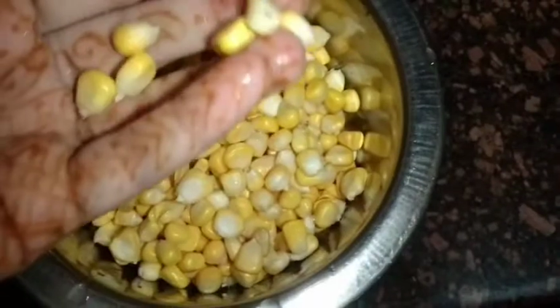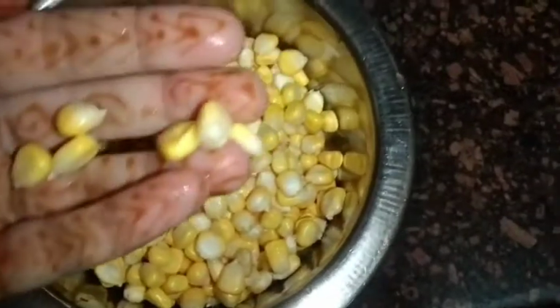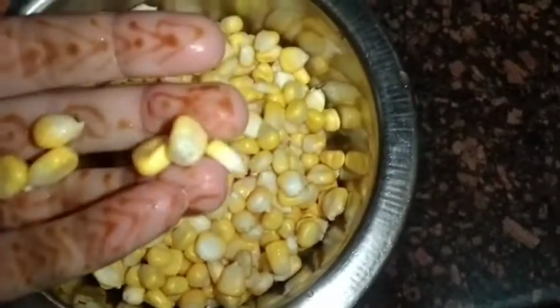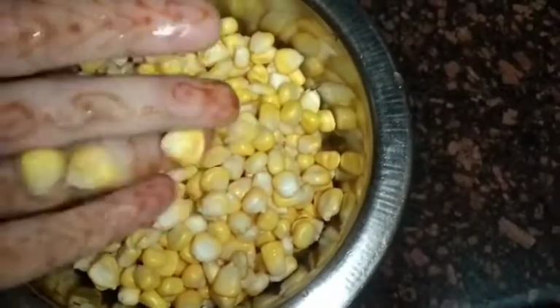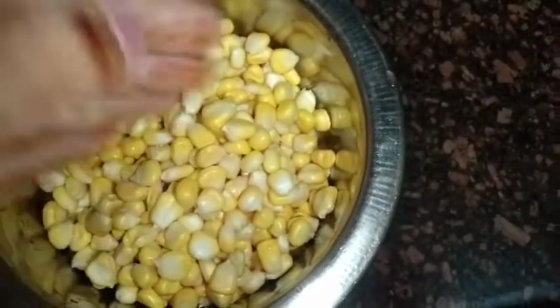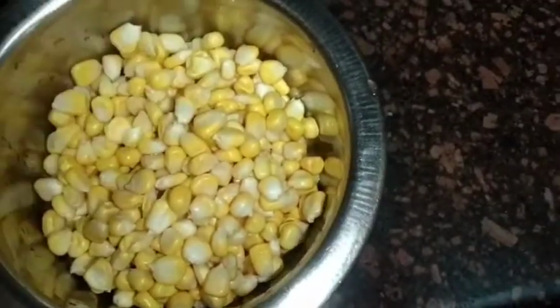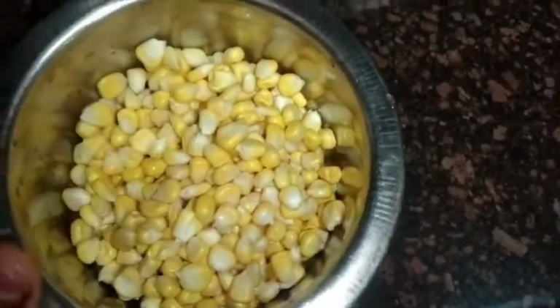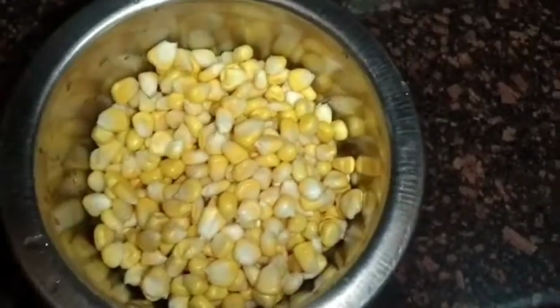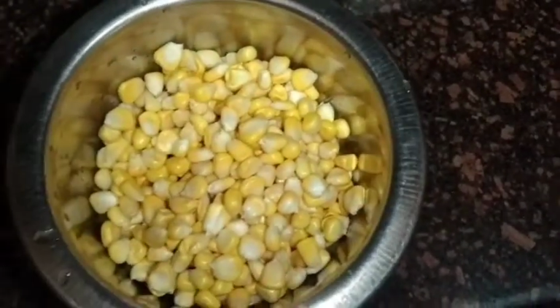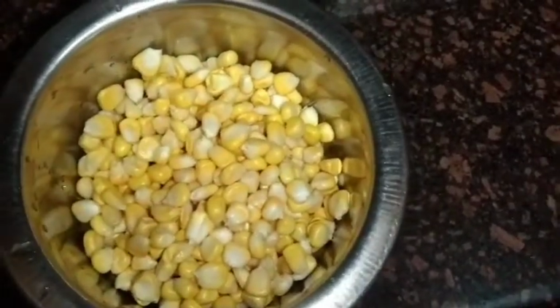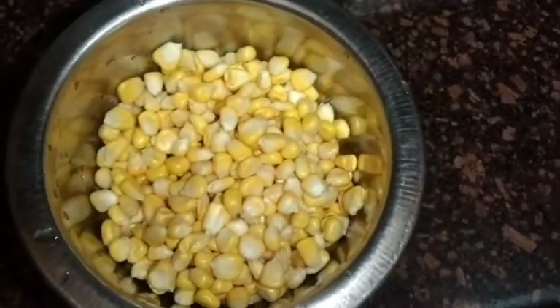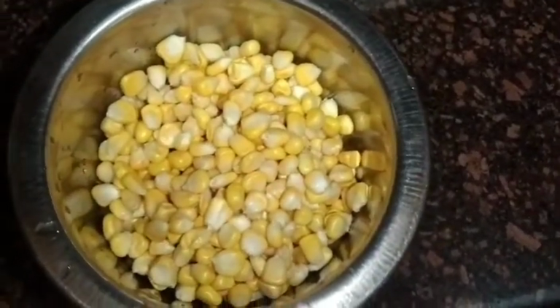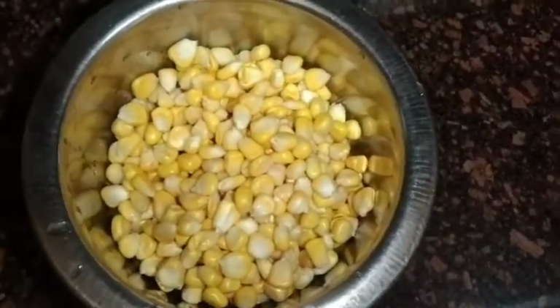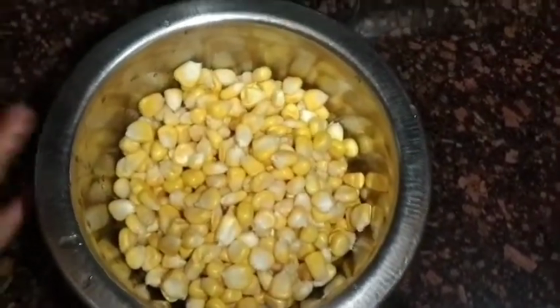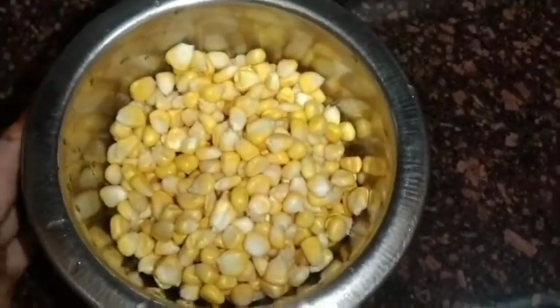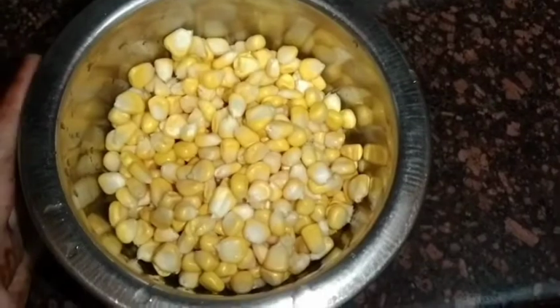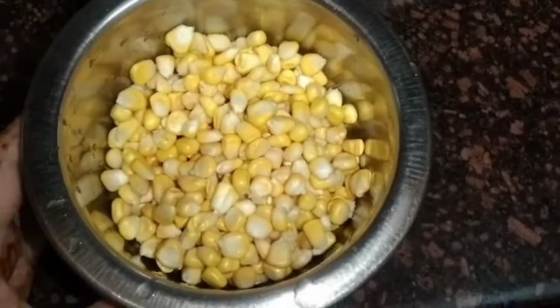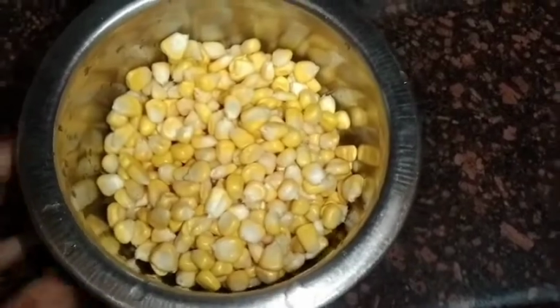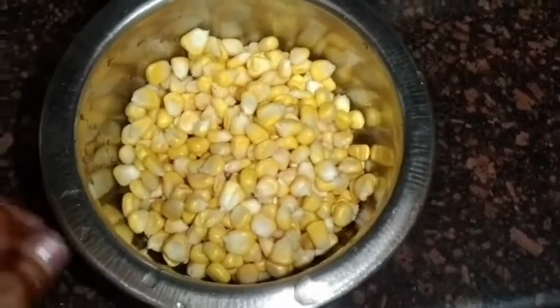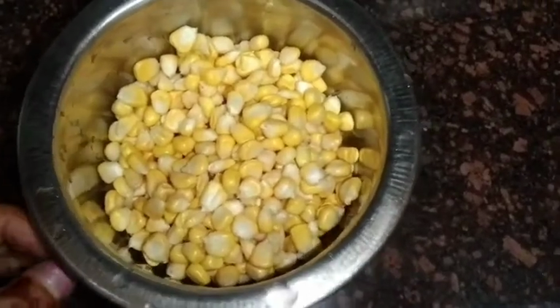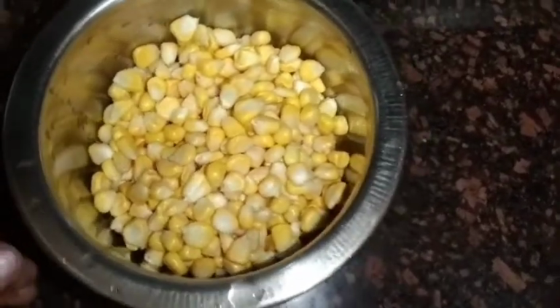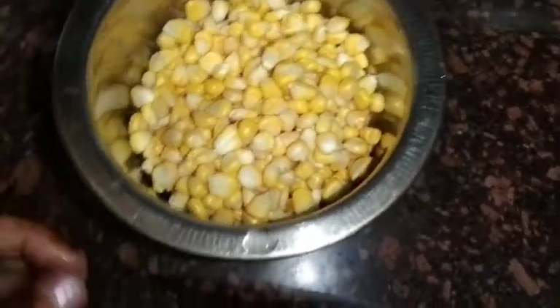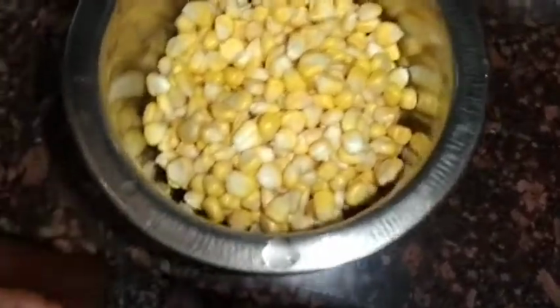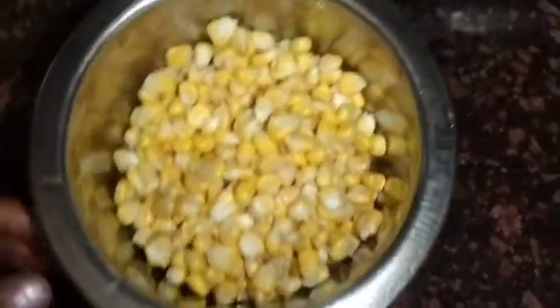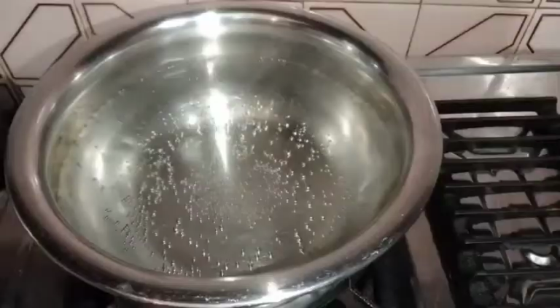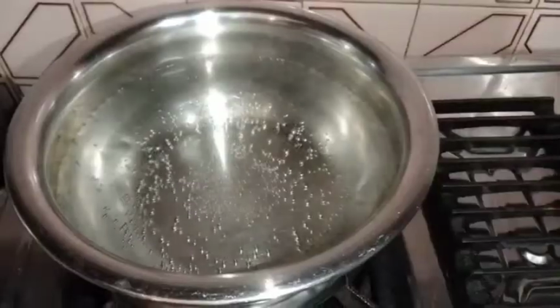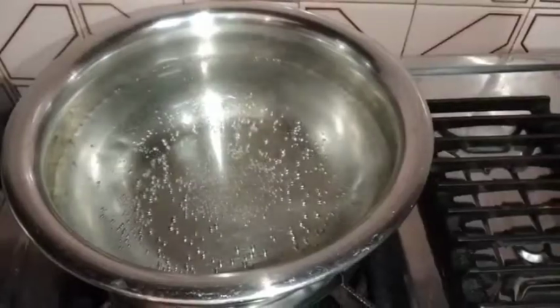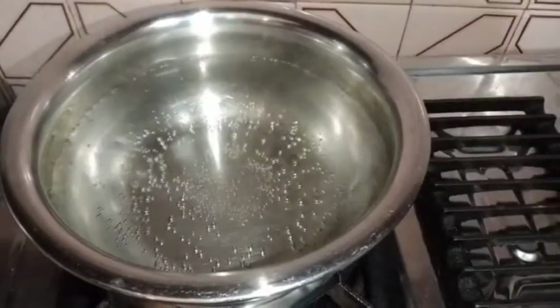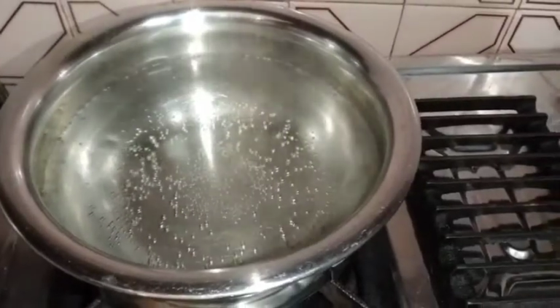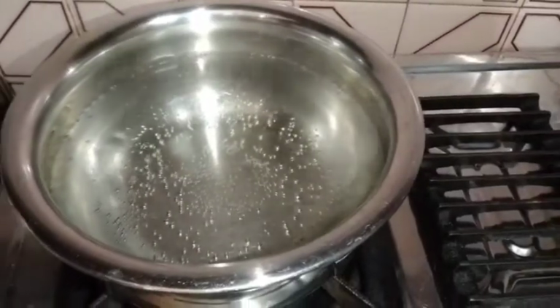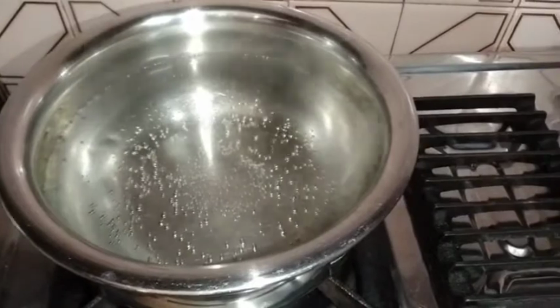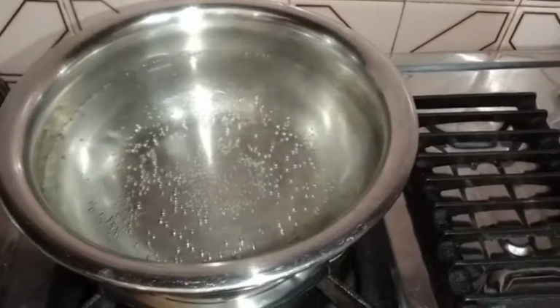I have a packet of sweet corn which you can get in the market. I have washed it well, and on this side I have boiled water.